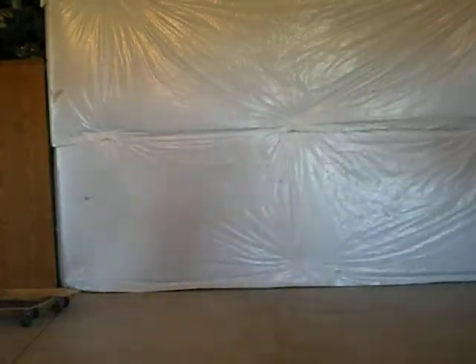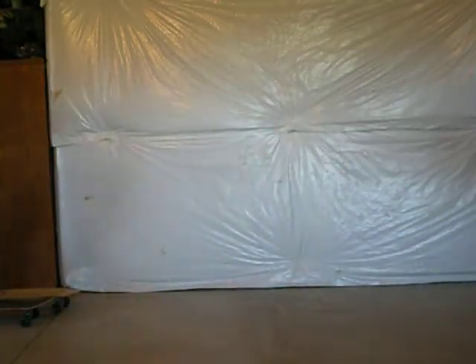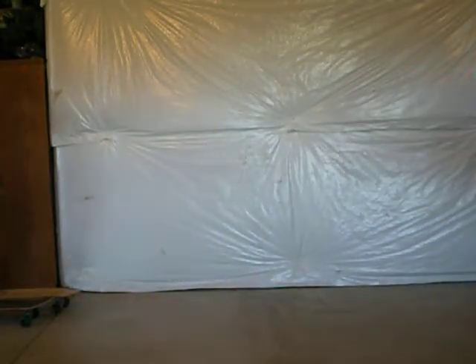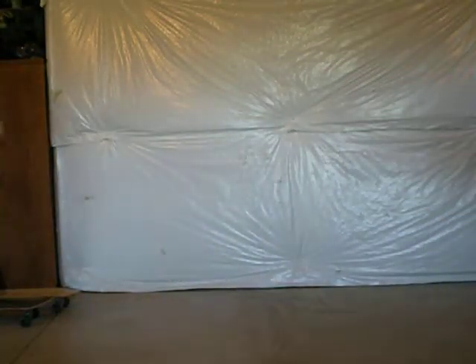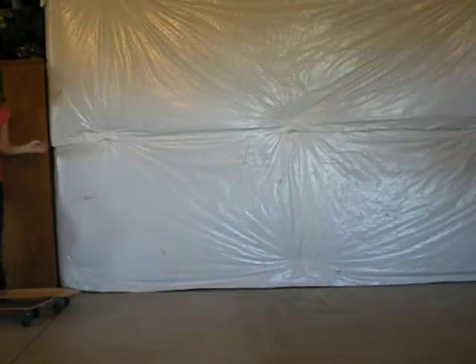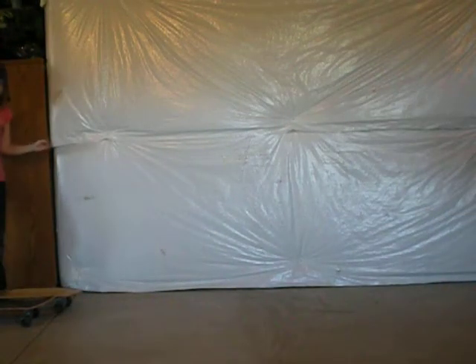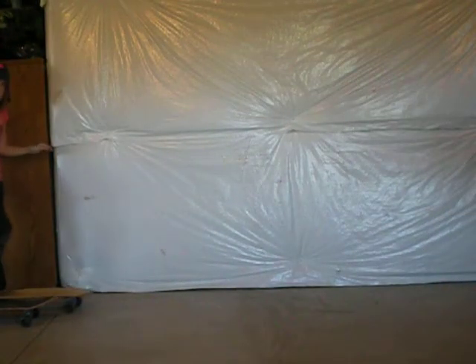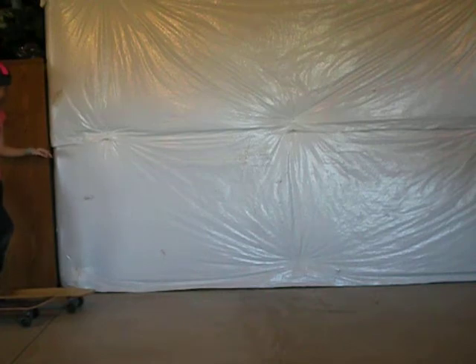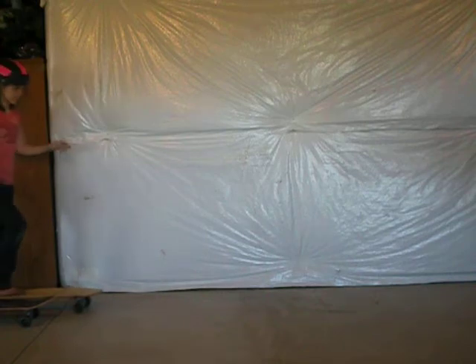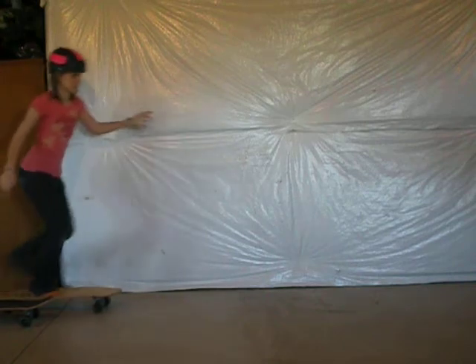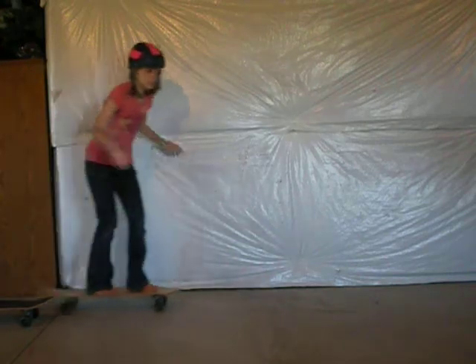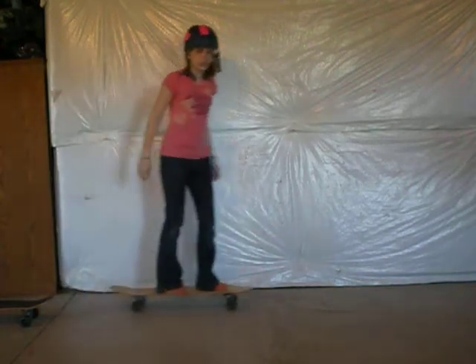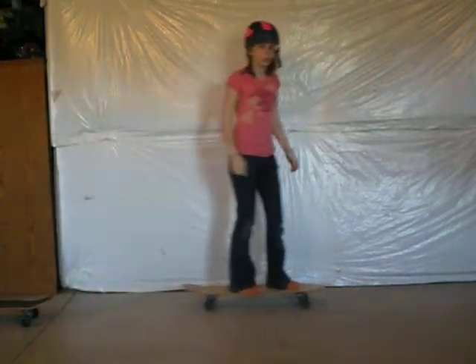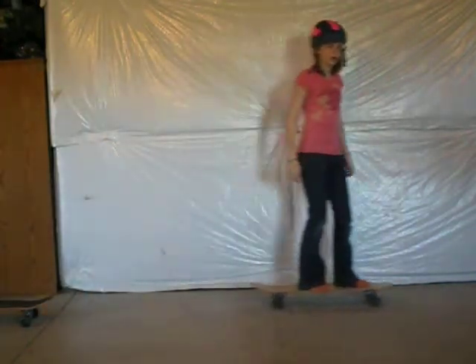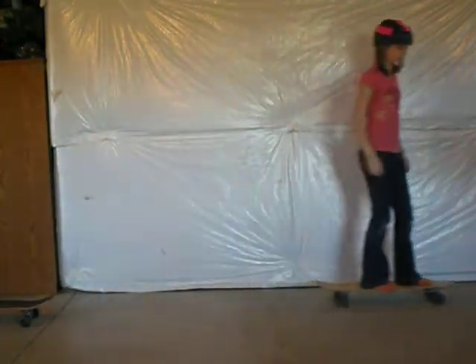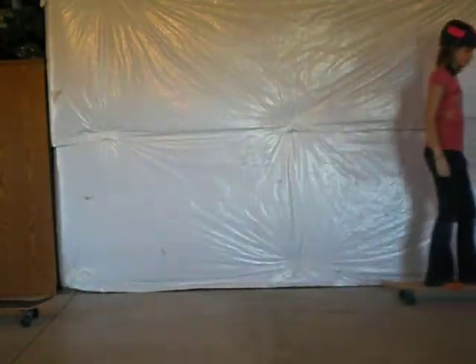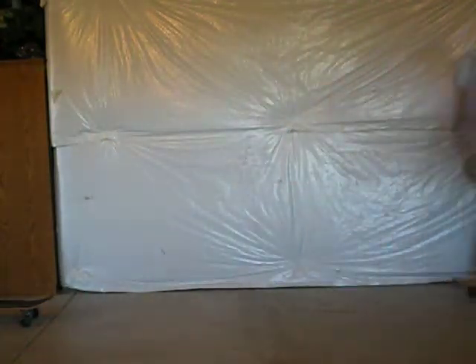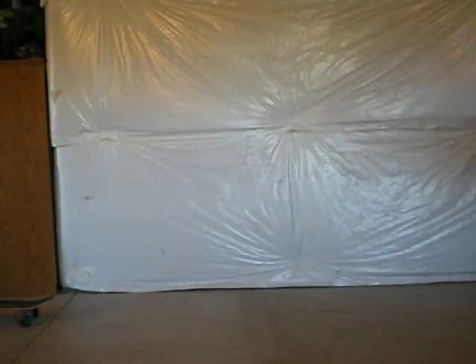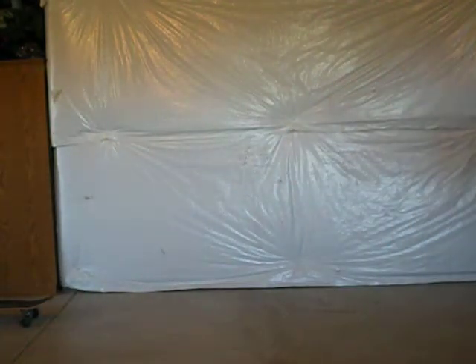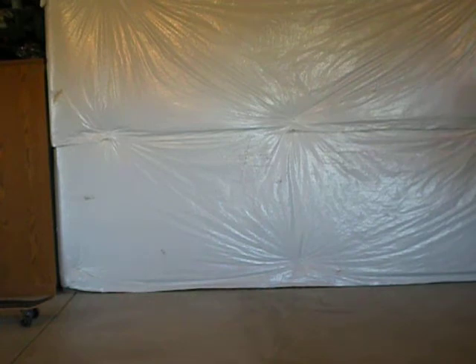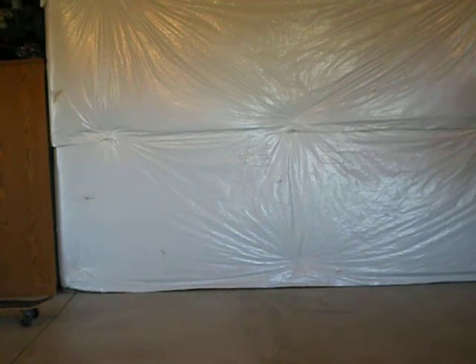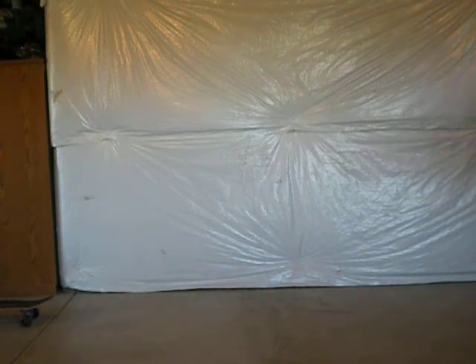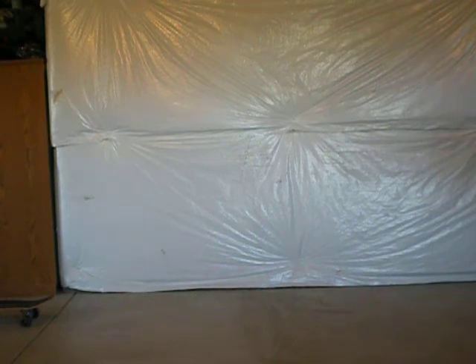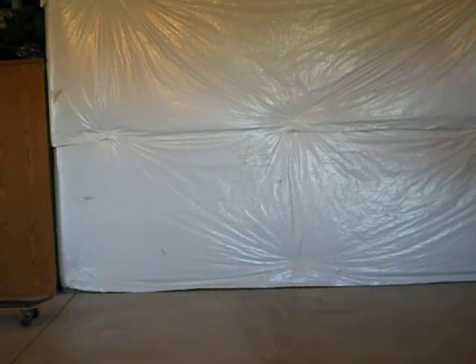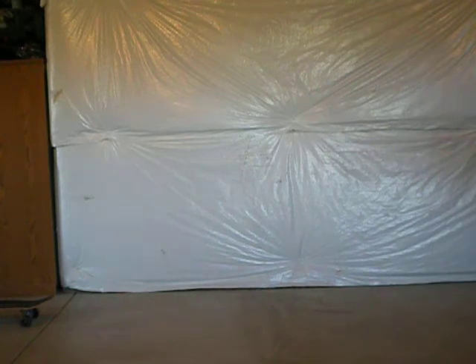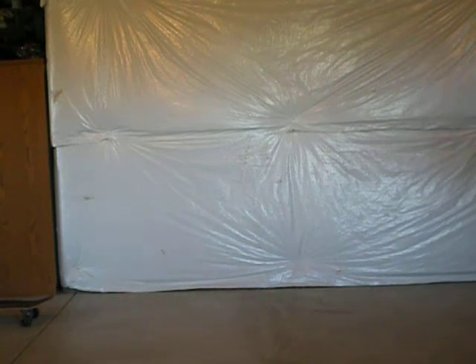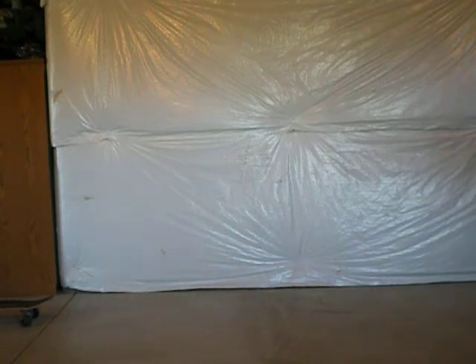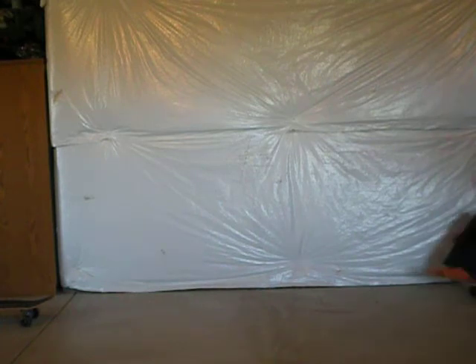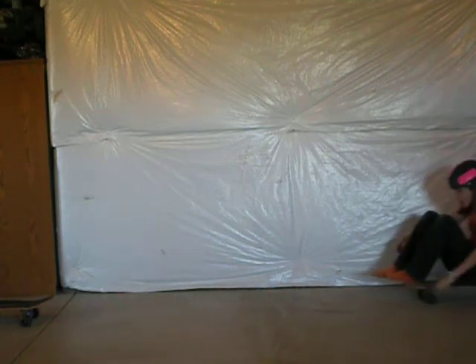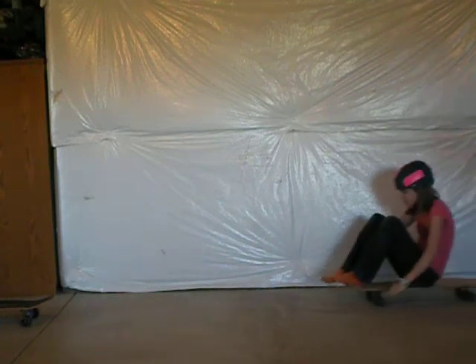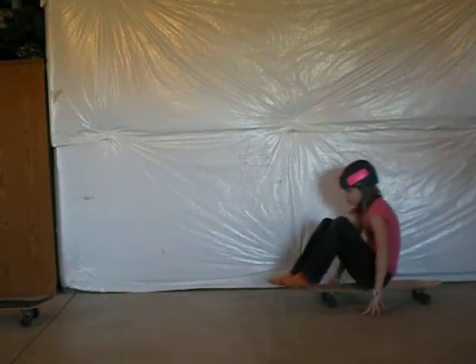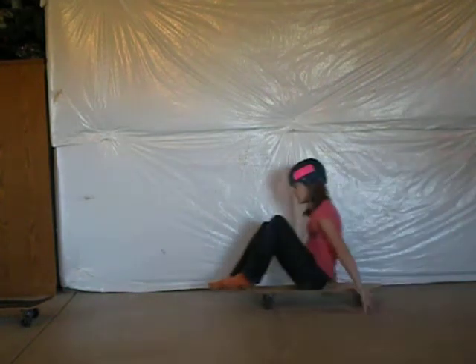Now, instead of boring old skating like this — this is boring — you can butt skate like this! We love this sport!